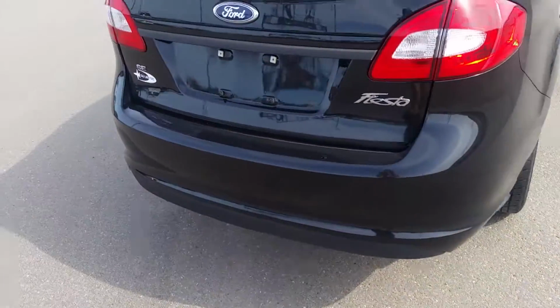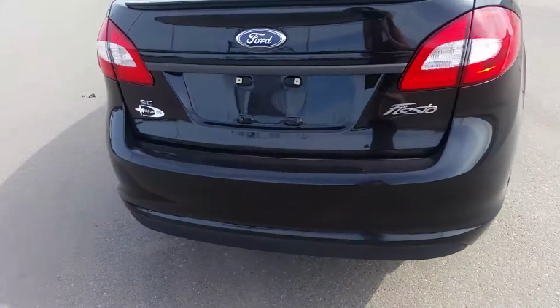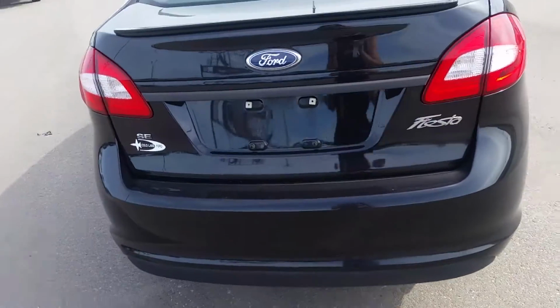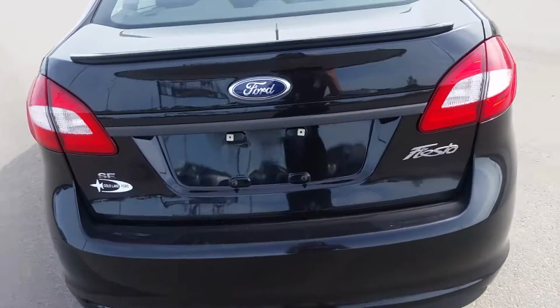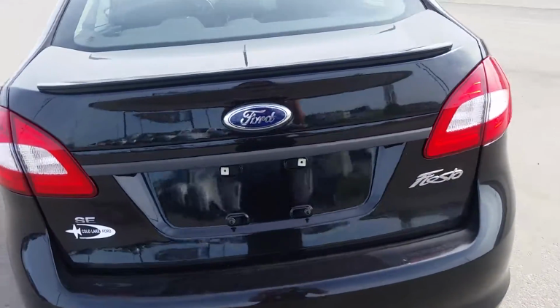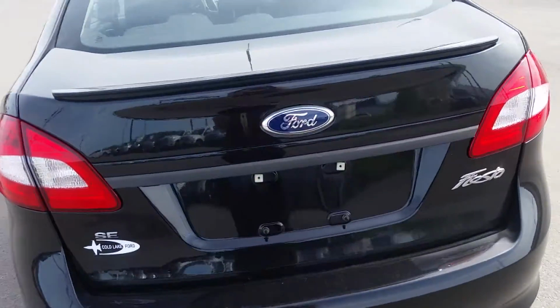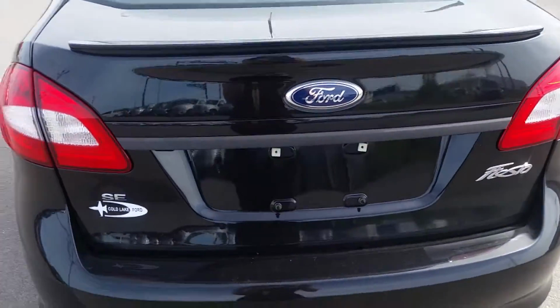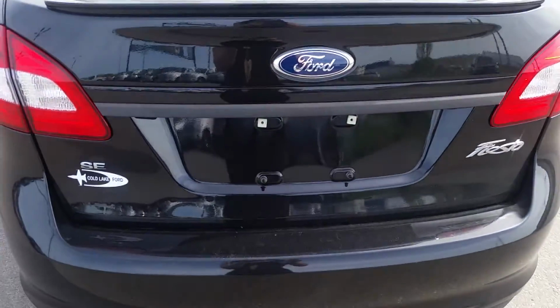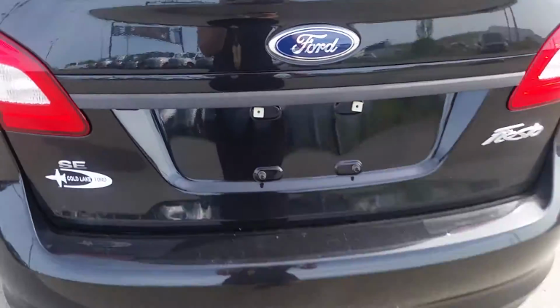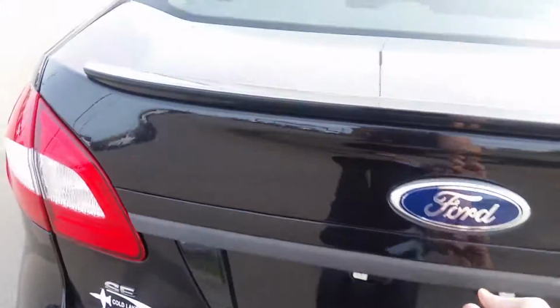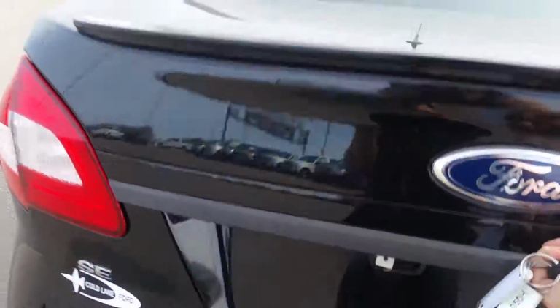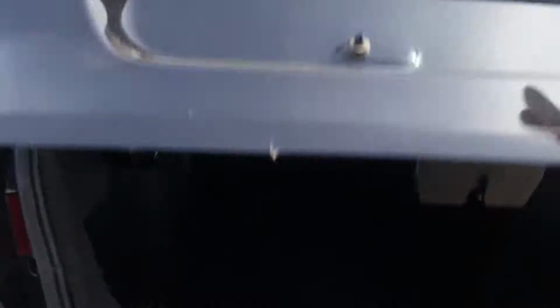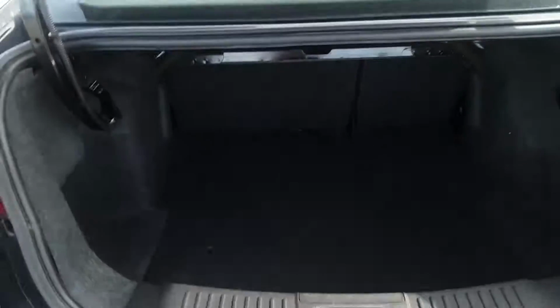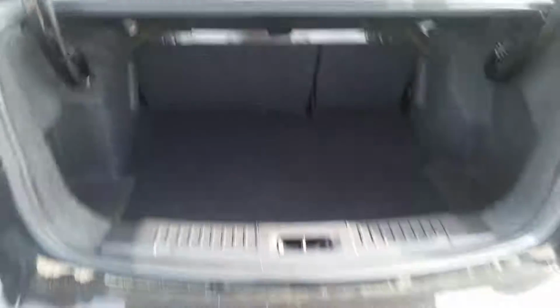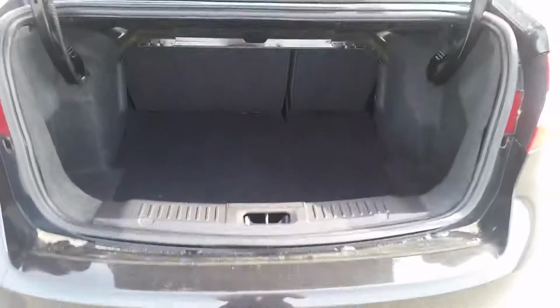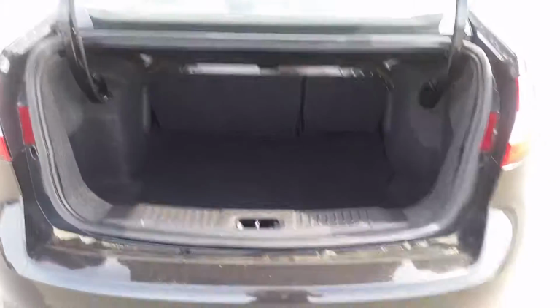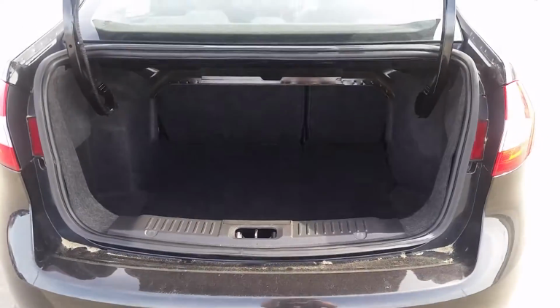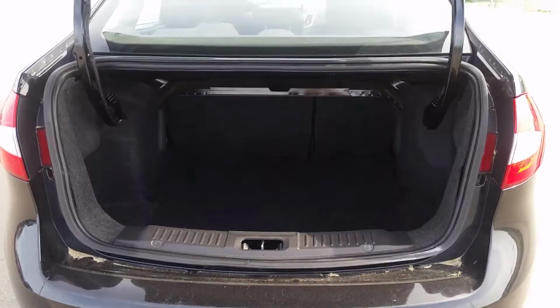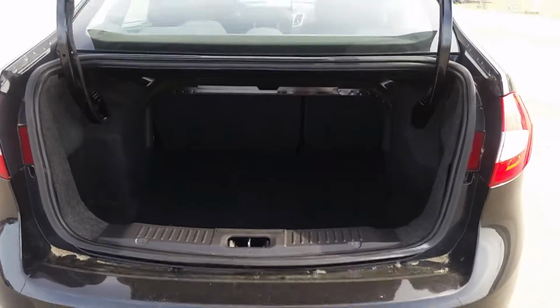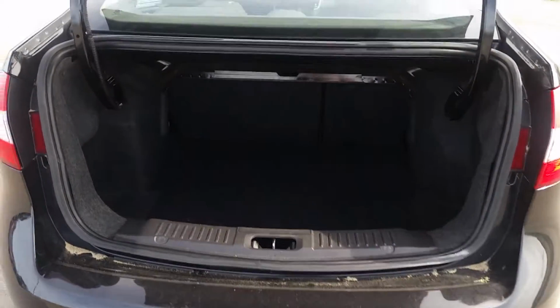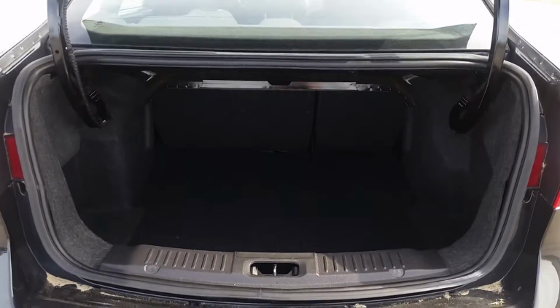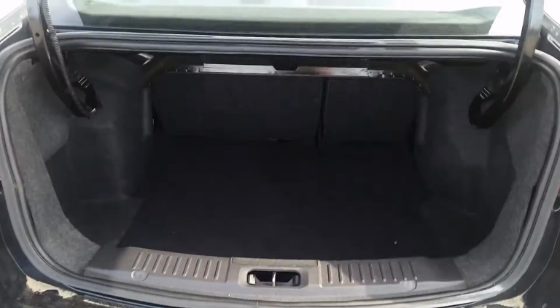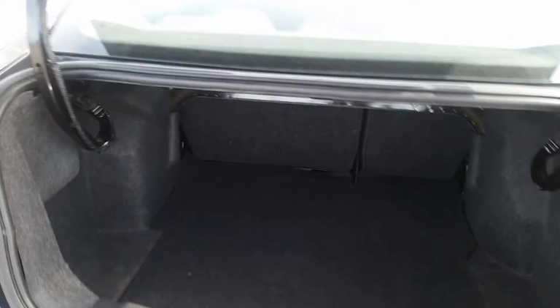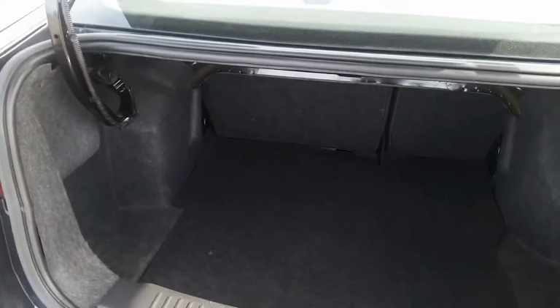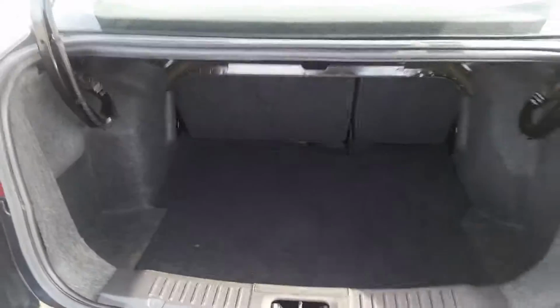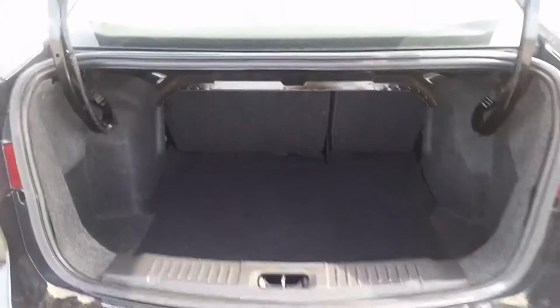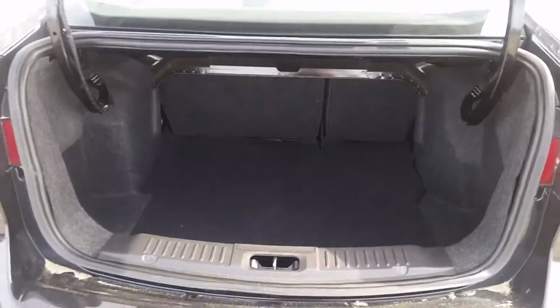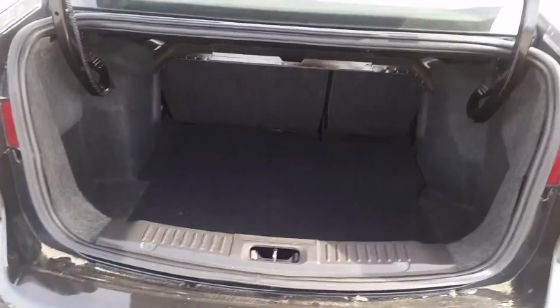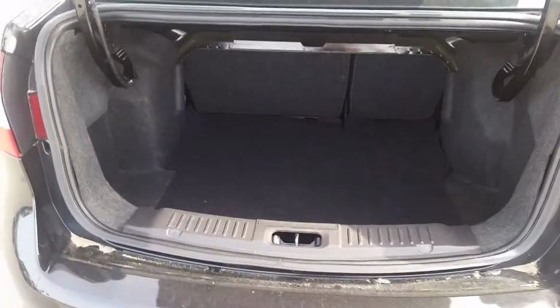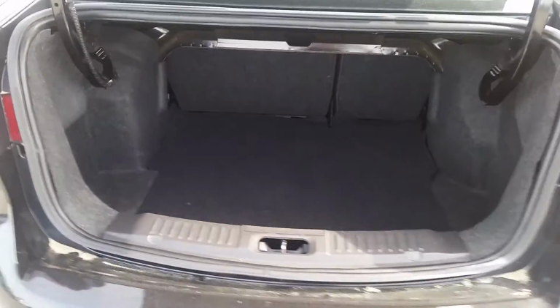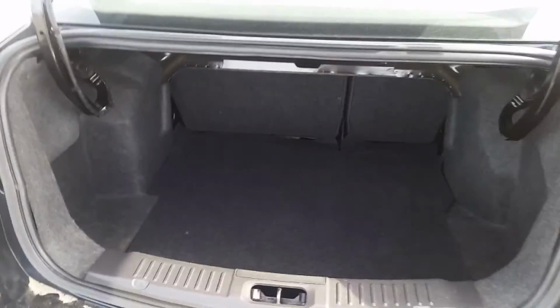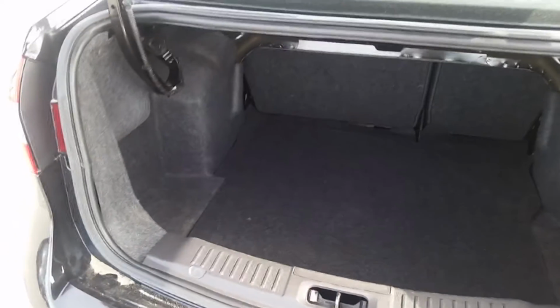Got your trunk here. It does unlock with the key fob — just got to lift up. The trunk is very spacious in this model as well. The seats have a 60-40 split, so if you need to get a longer box in there, you can definitely do that.